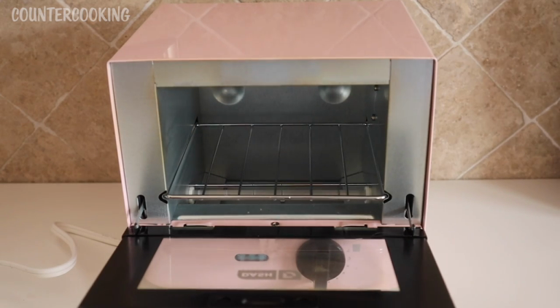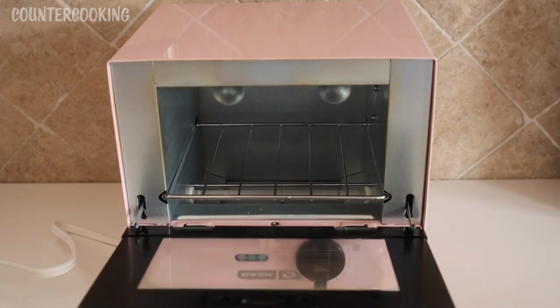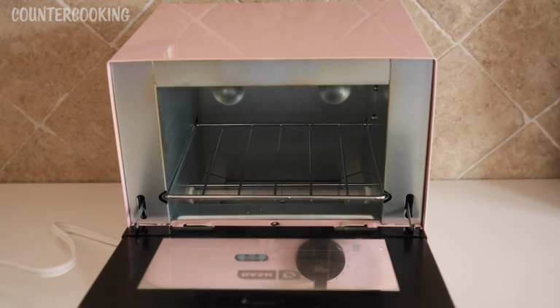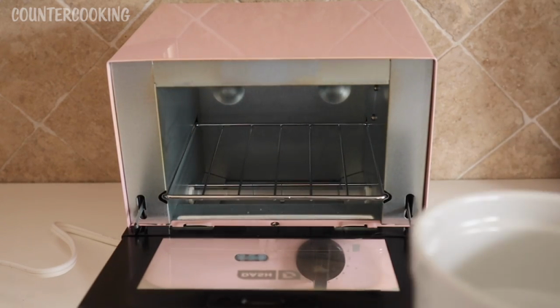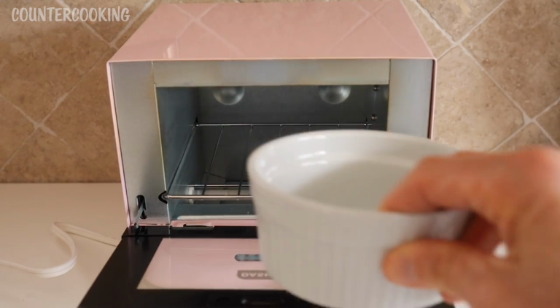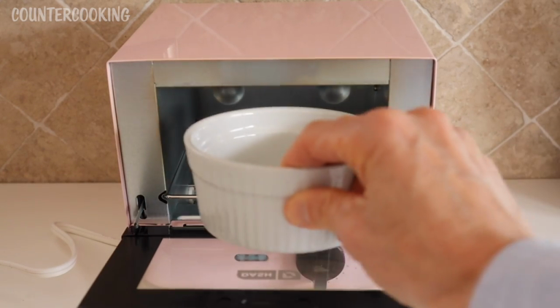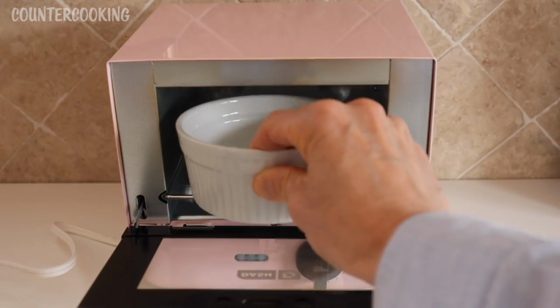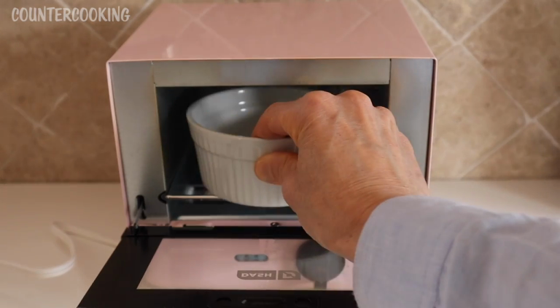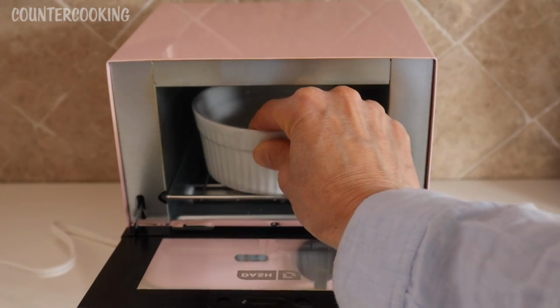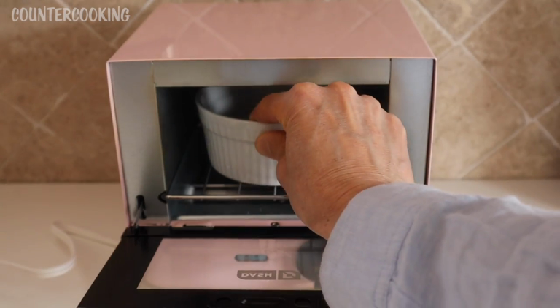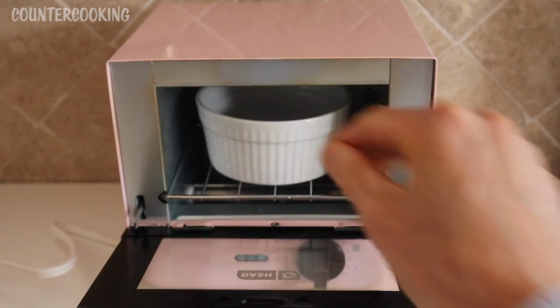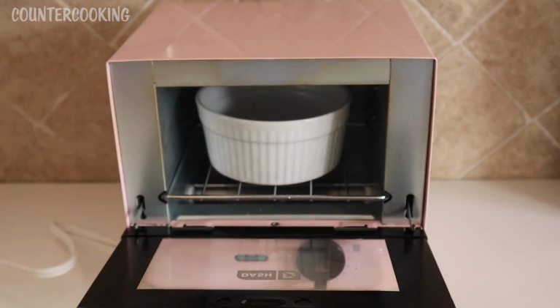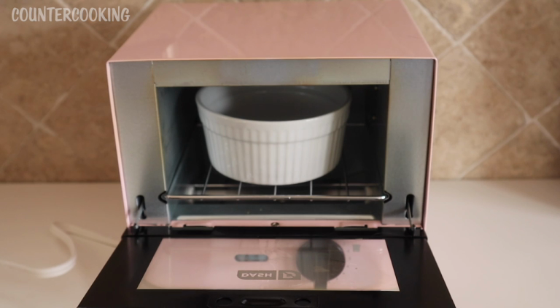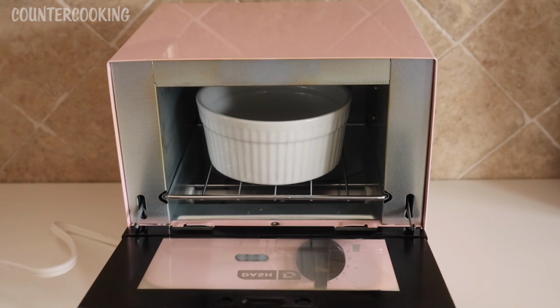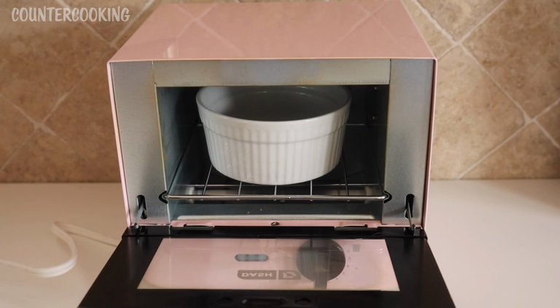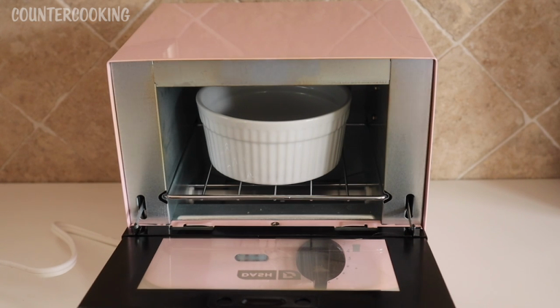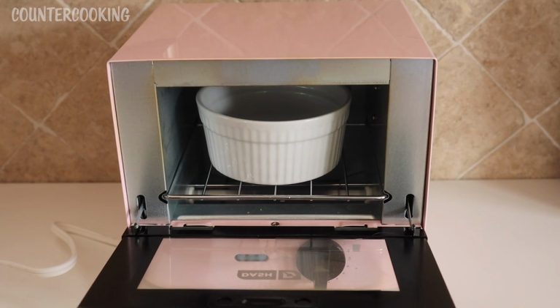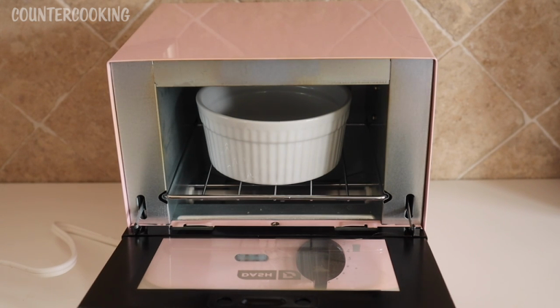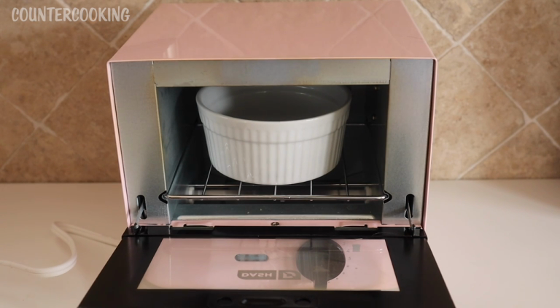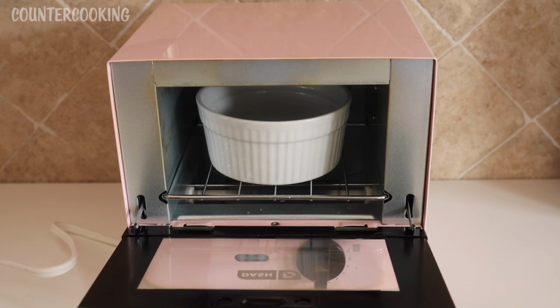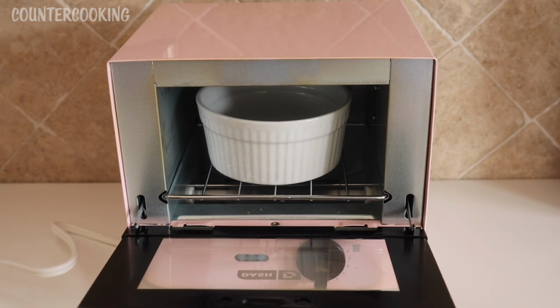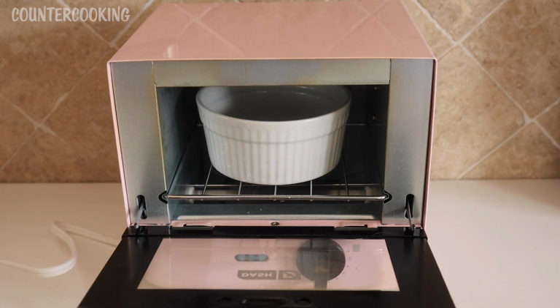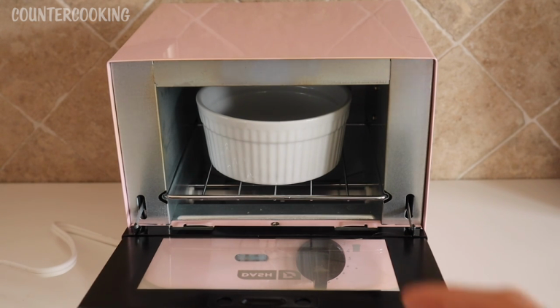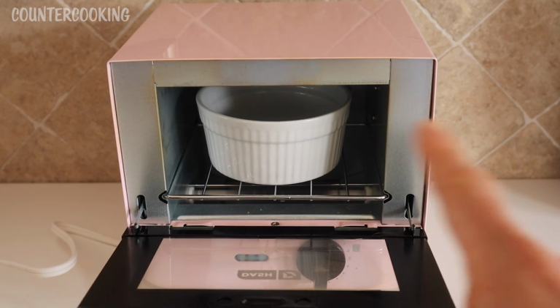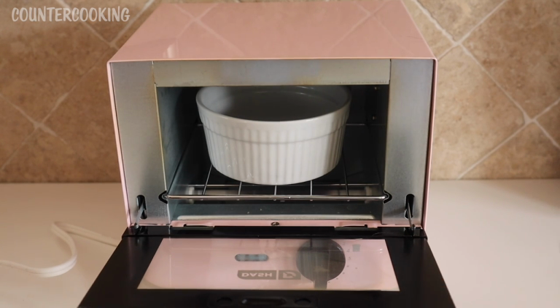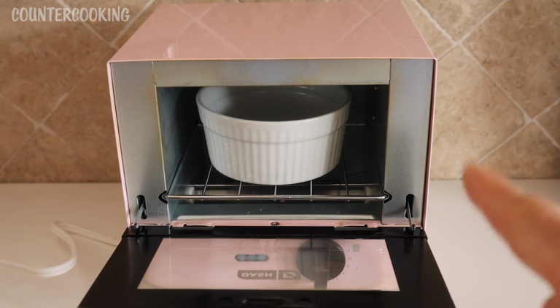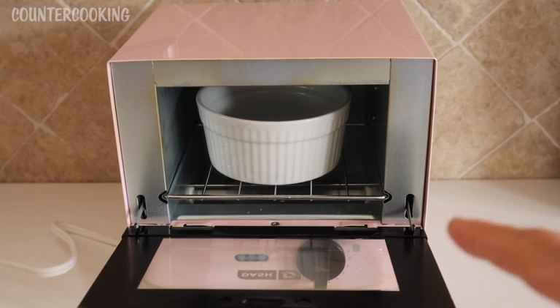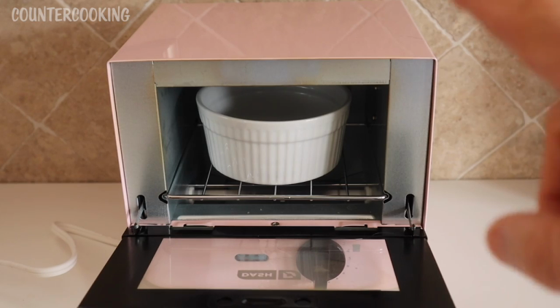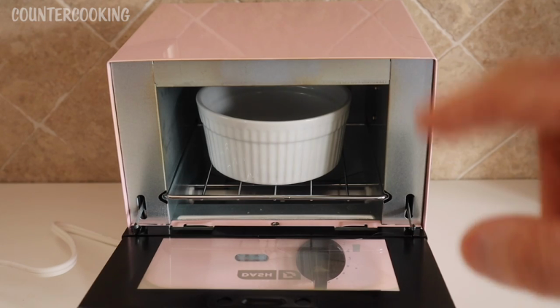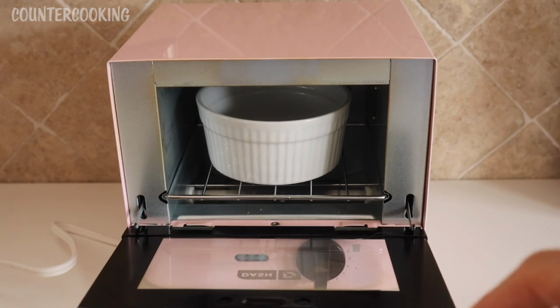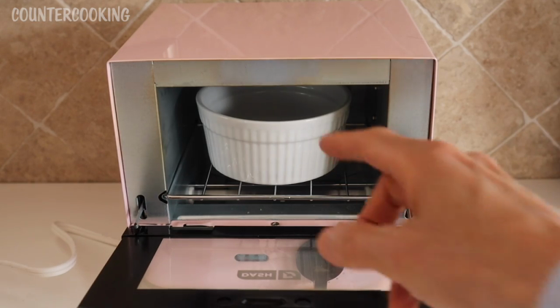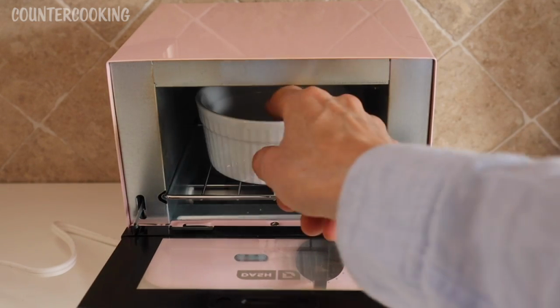Here is the one-cup ramekin that fits very nicely also. Again there's space on all sides and there's space on top as well.